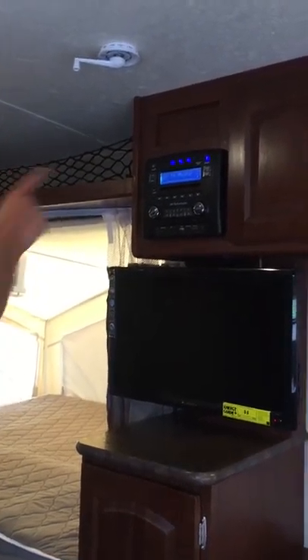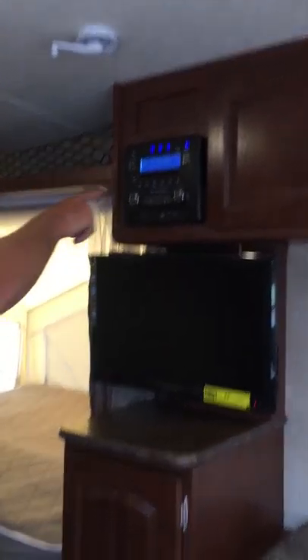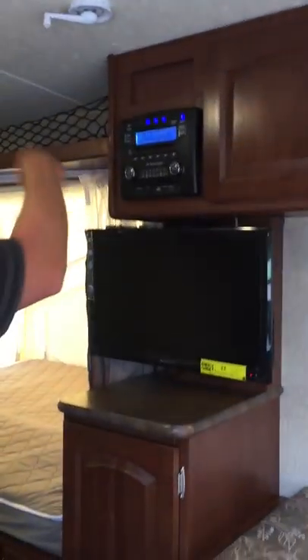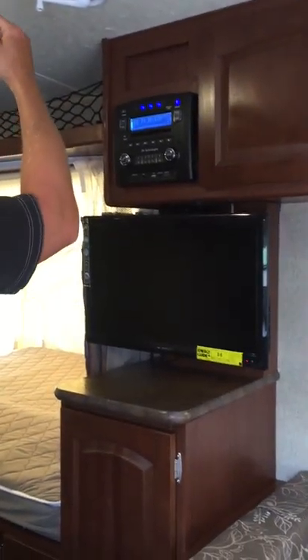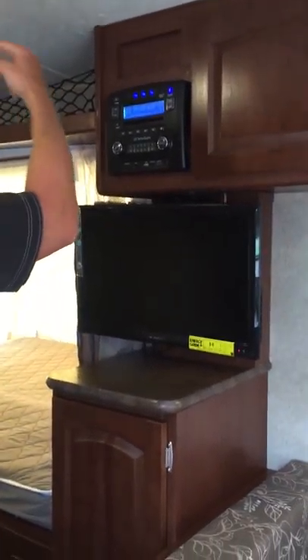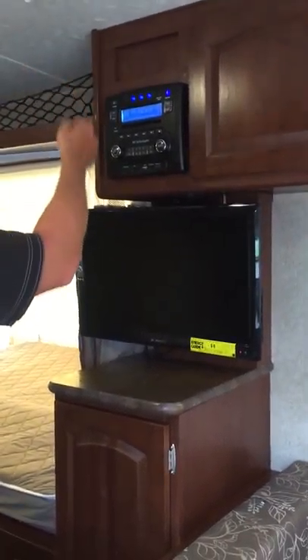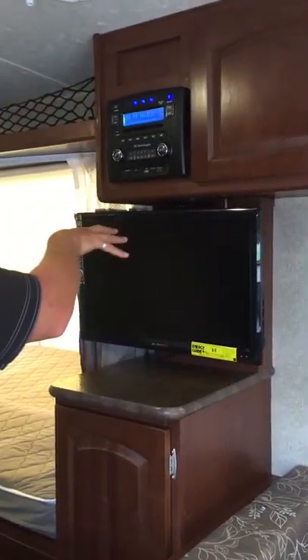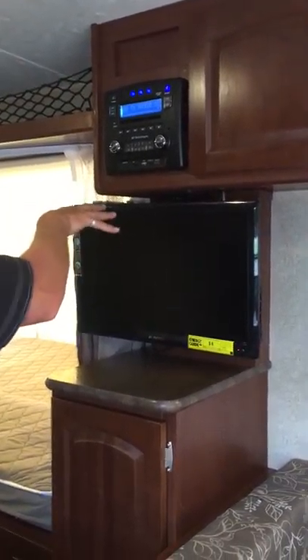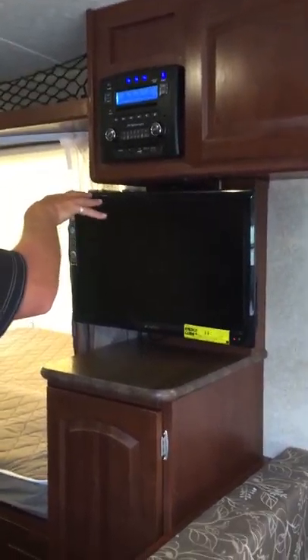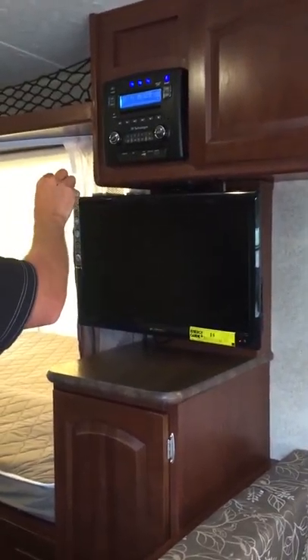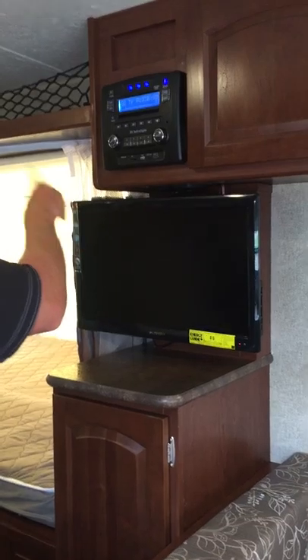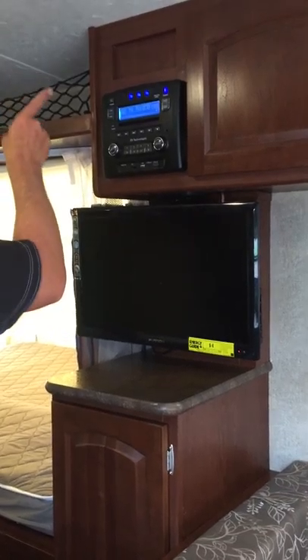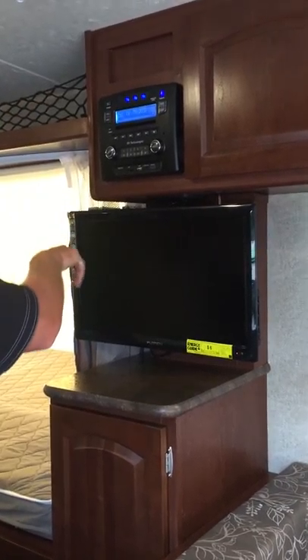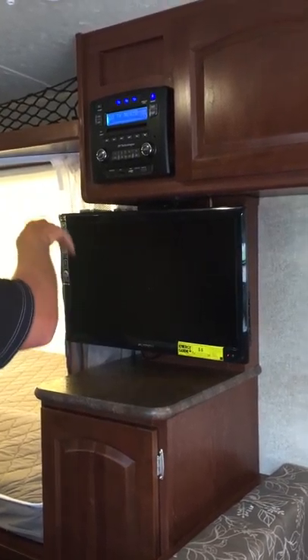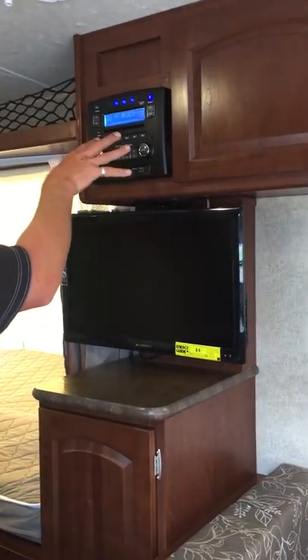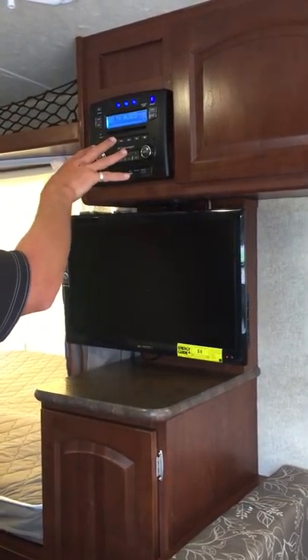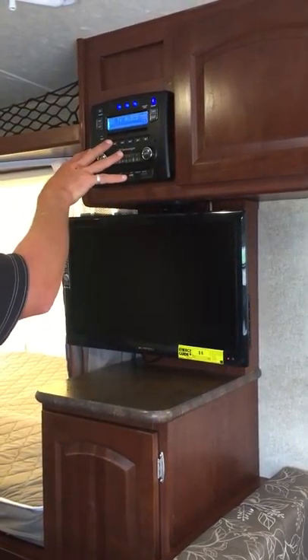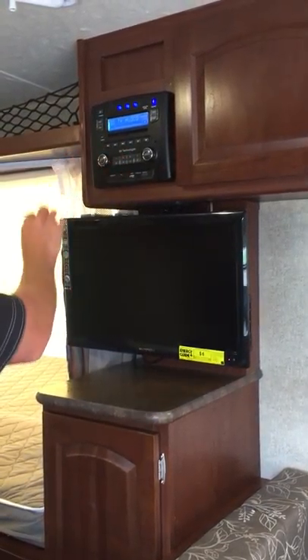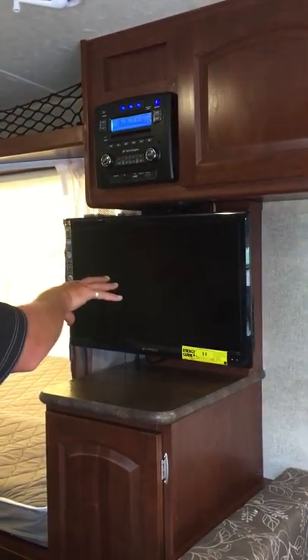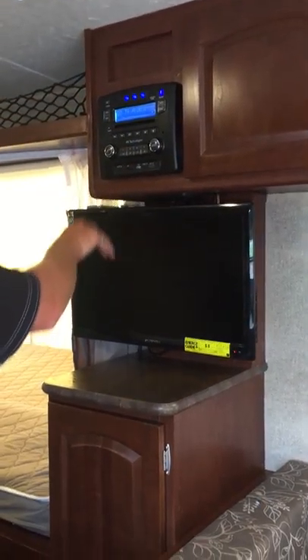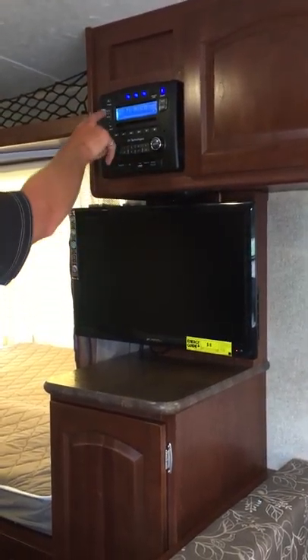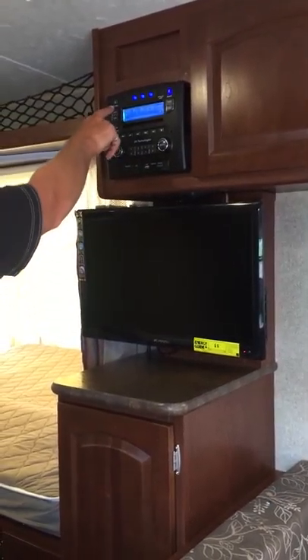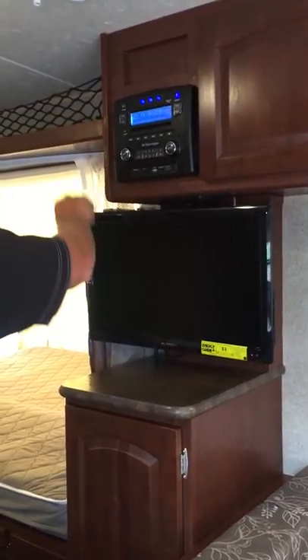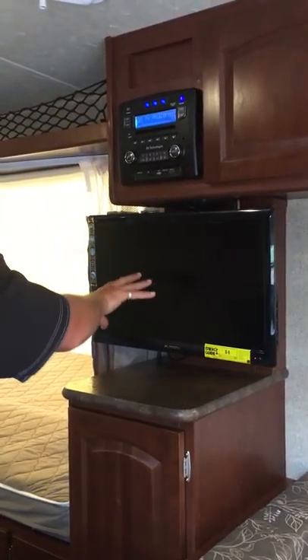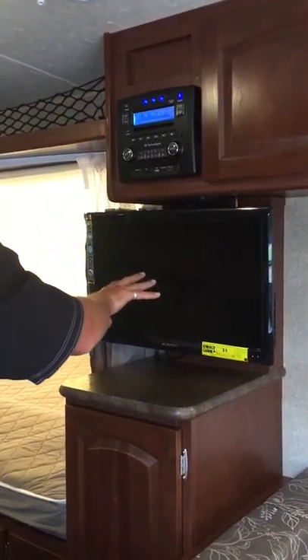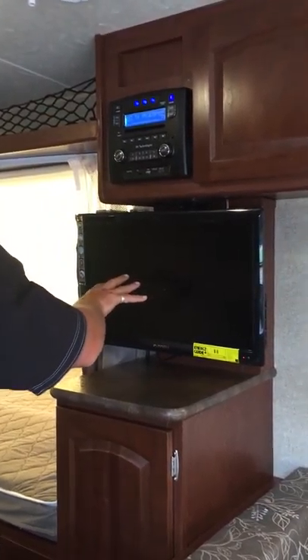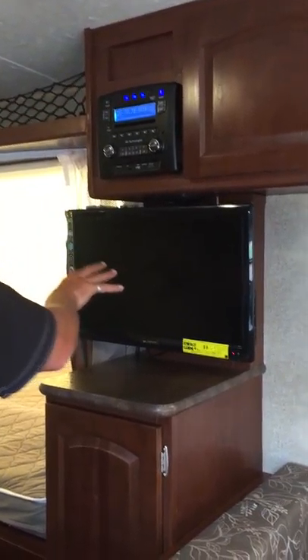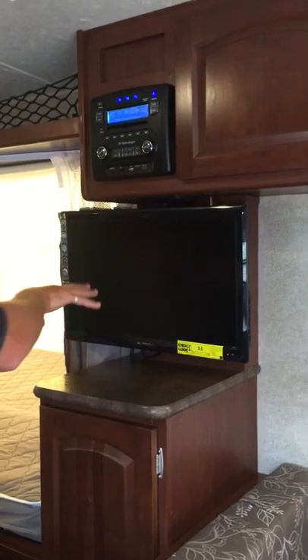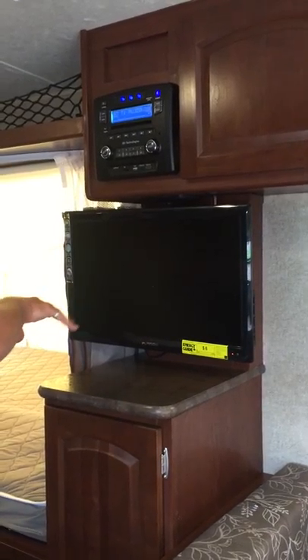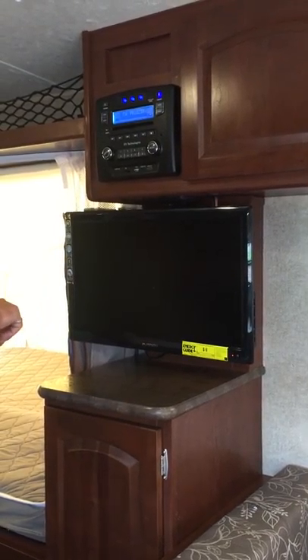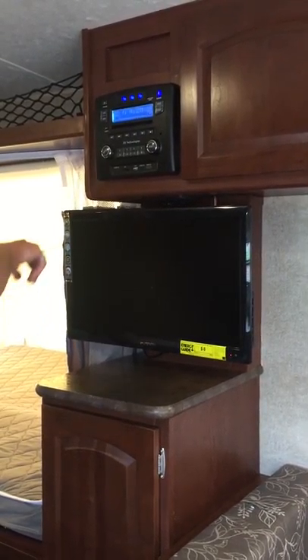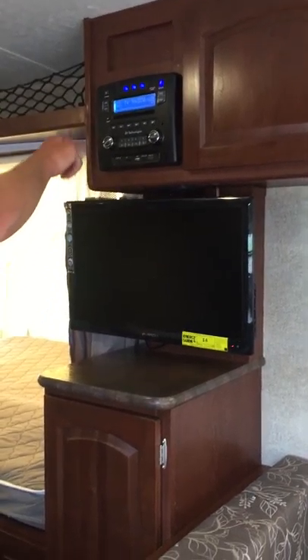TV audio is now allowing us to listen through the TV signal on our stereo. Otherwise, if this was off, we could actually listen to the TV programming on the speakers of the television.